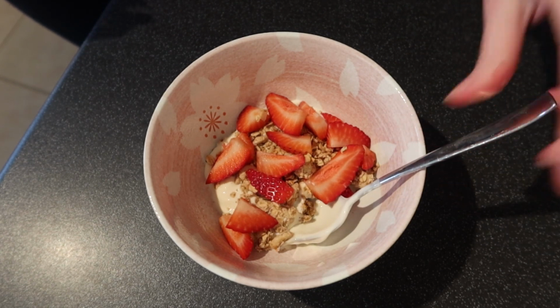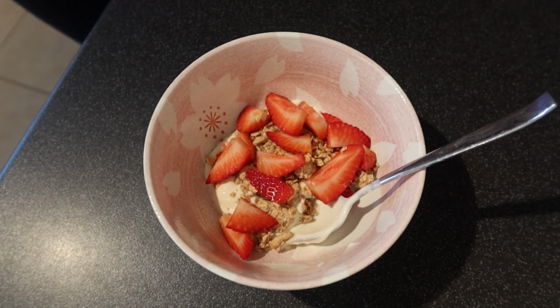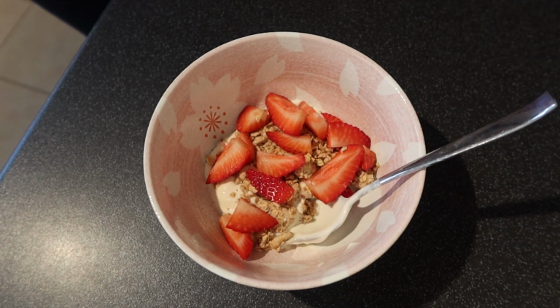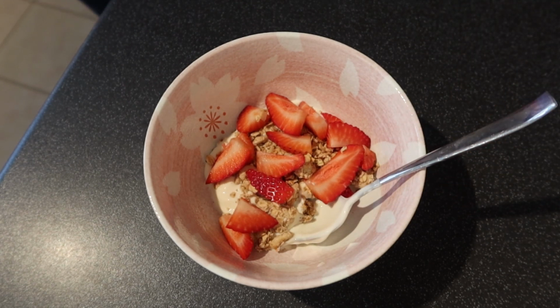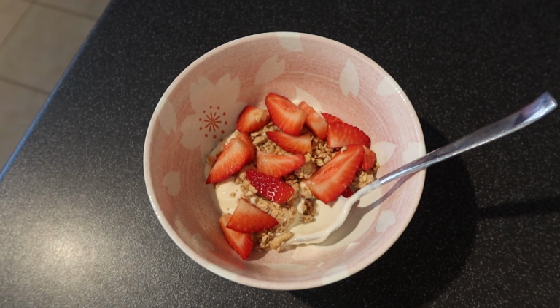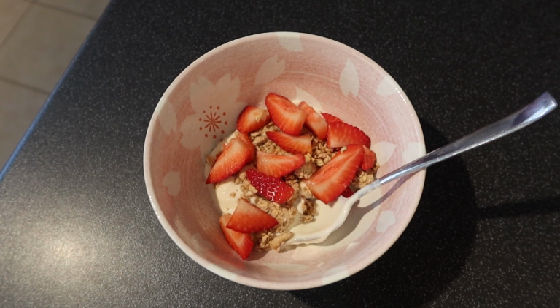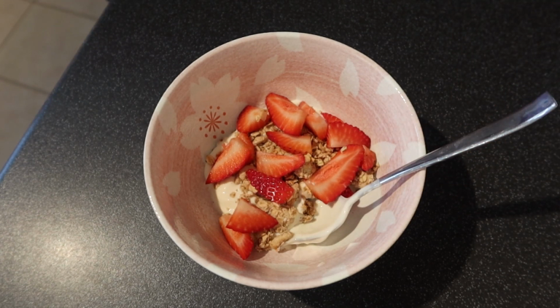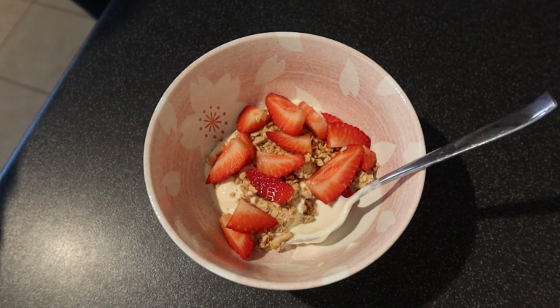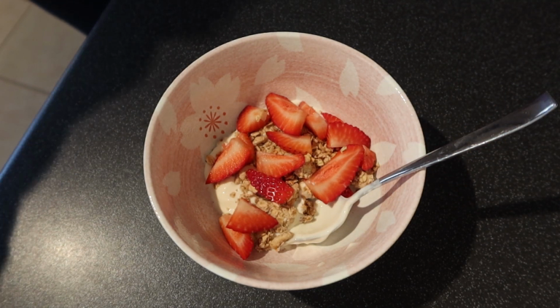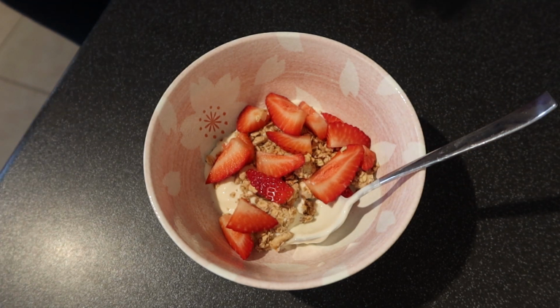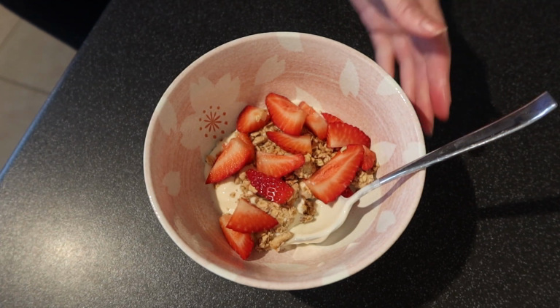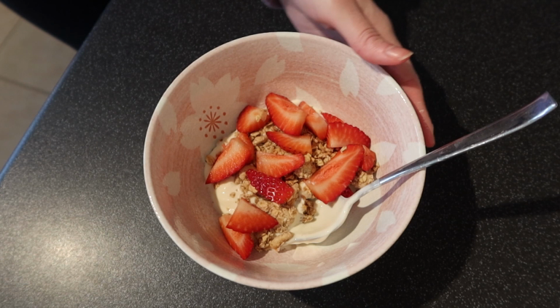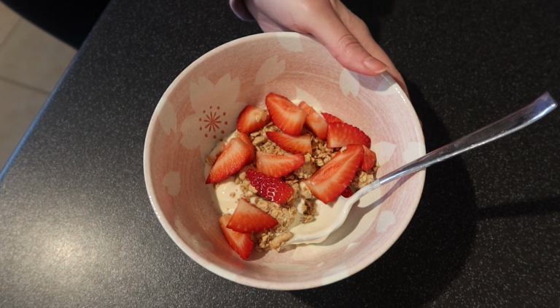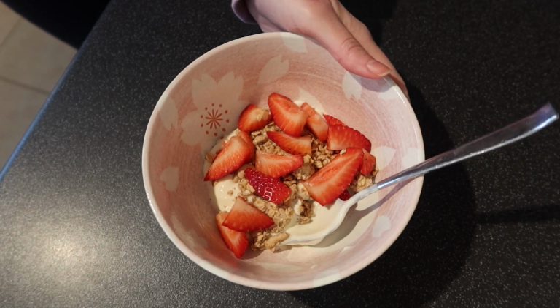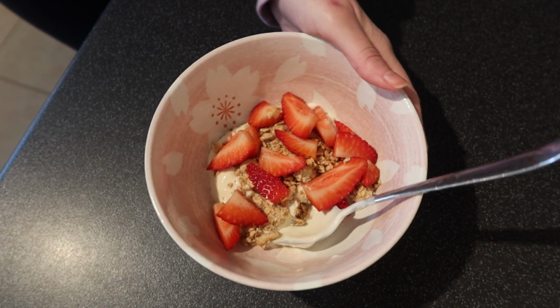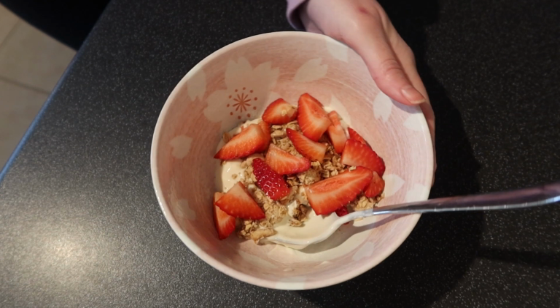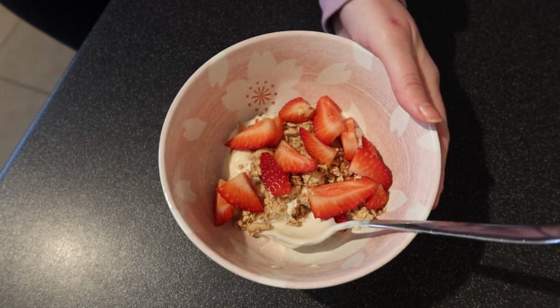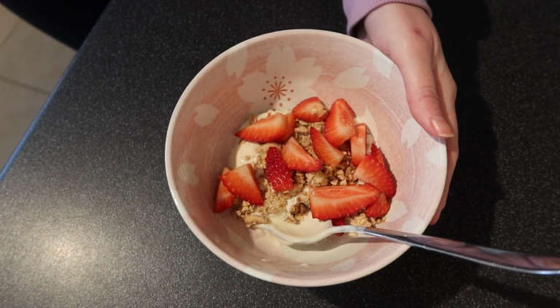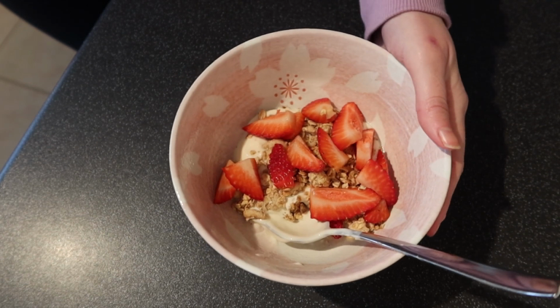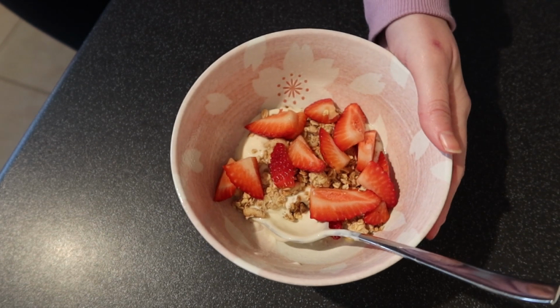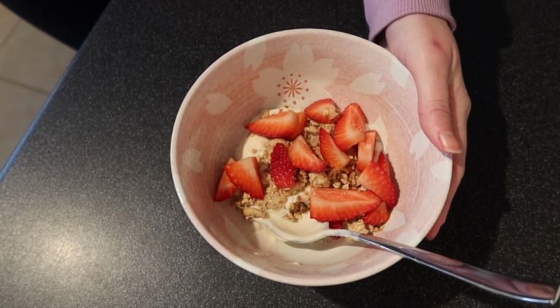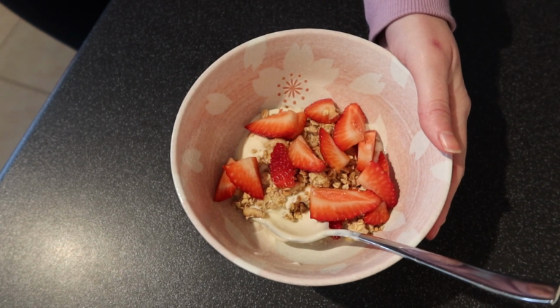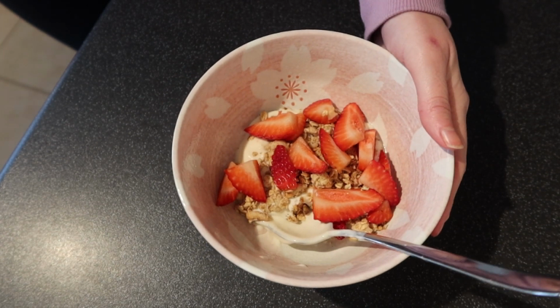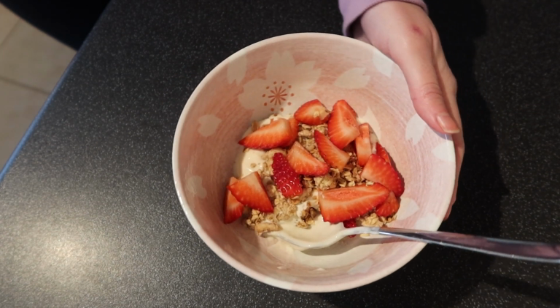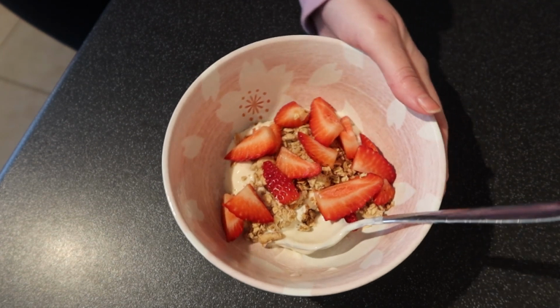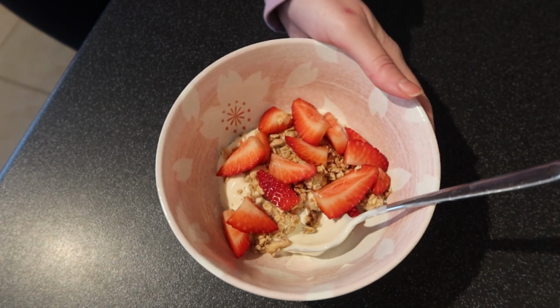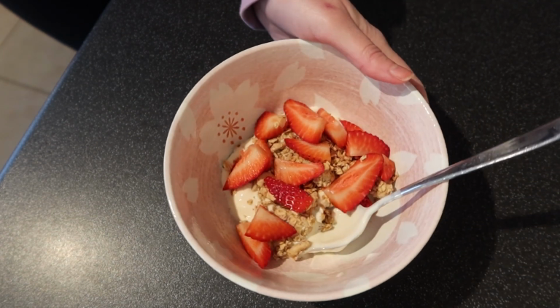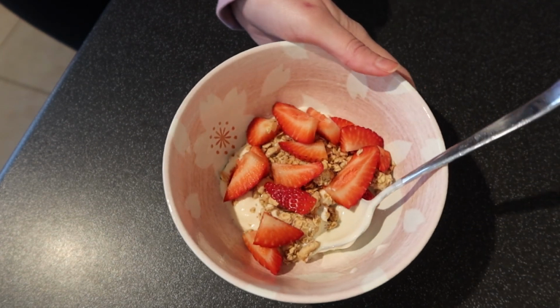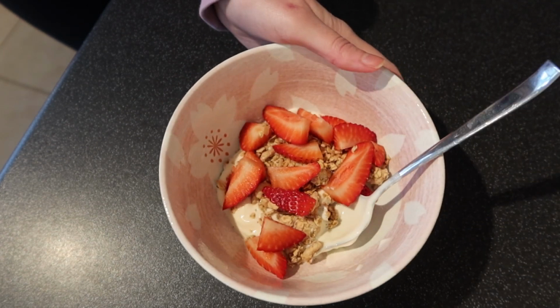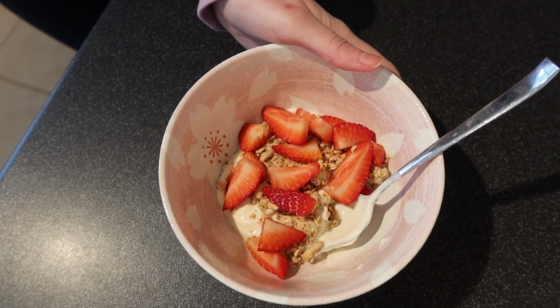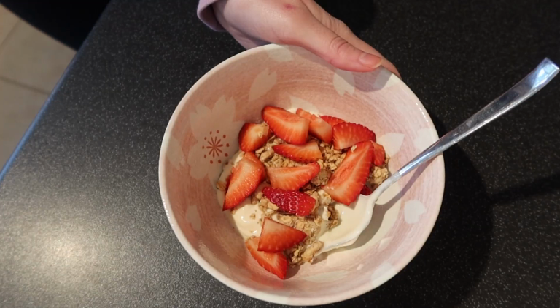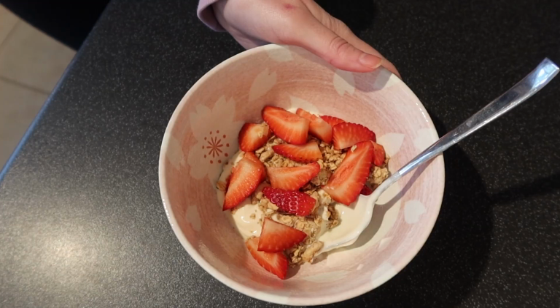You can, of course, add some chopped apple, some flax seeds for some extra vitamins or any other things, but just keeping it simple today.